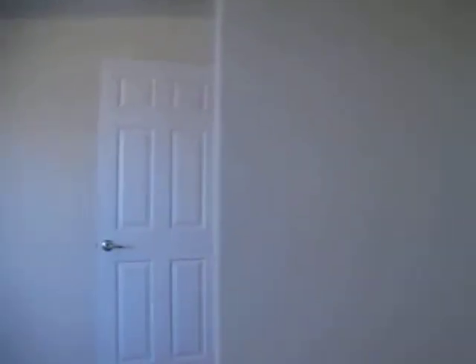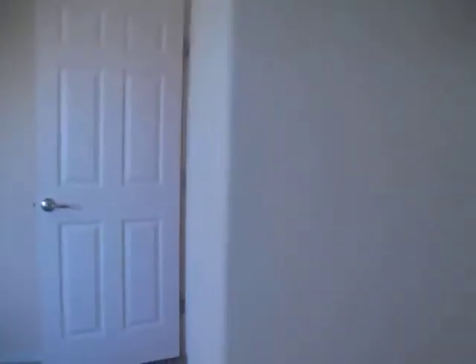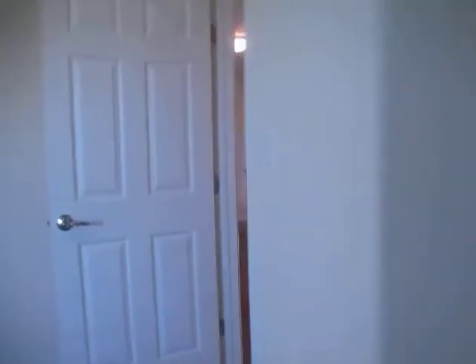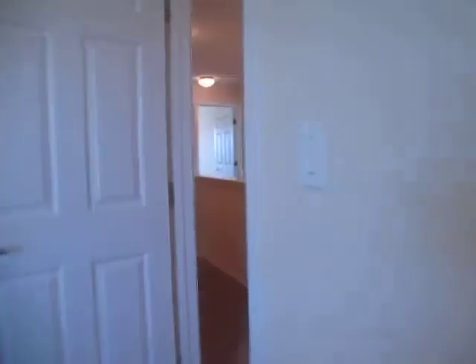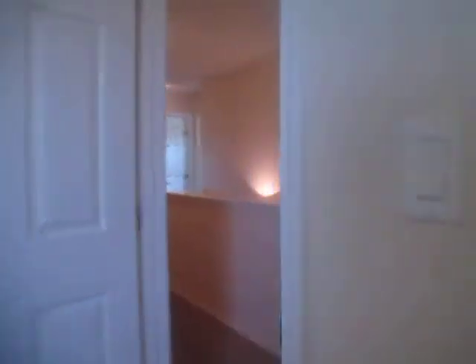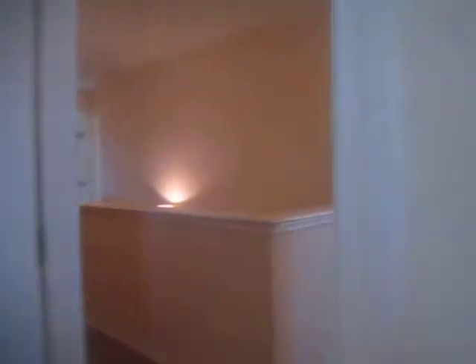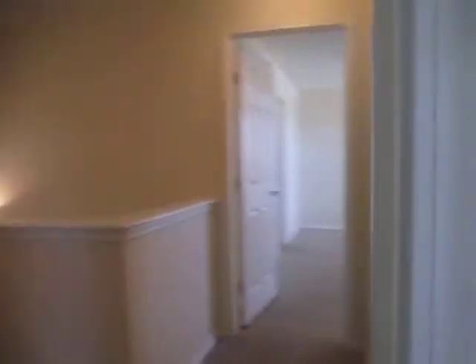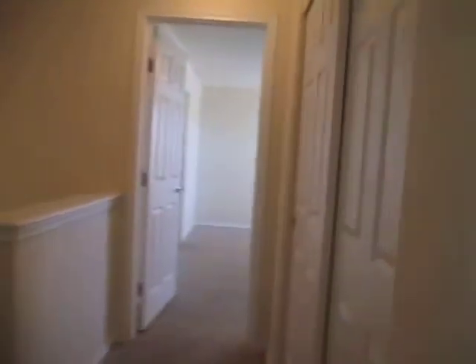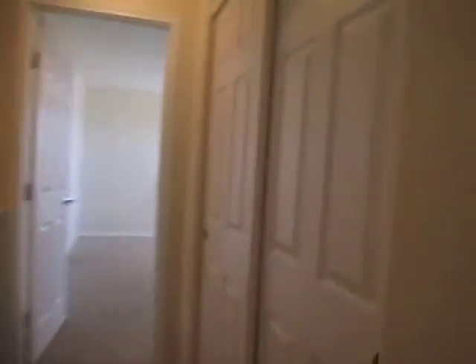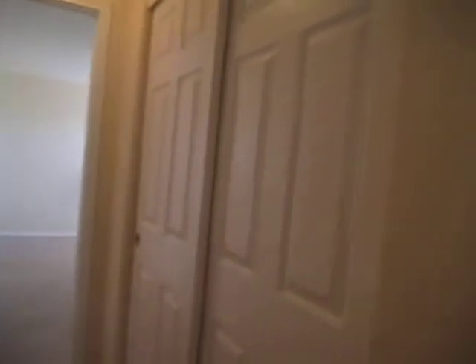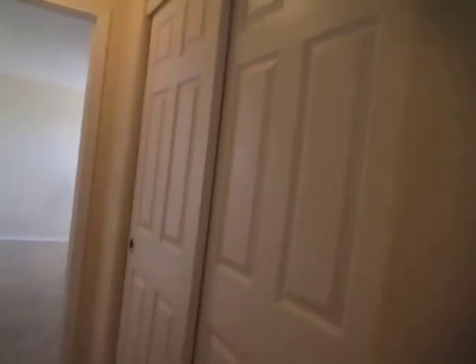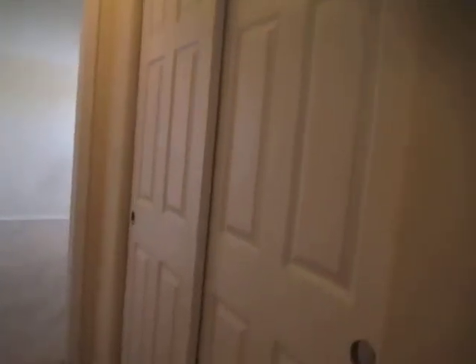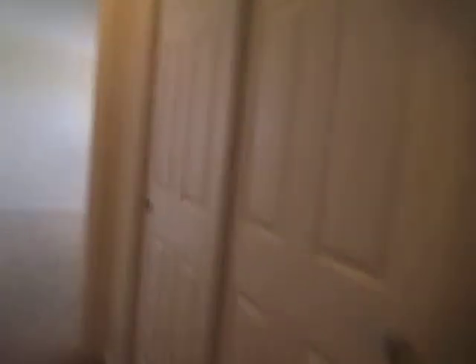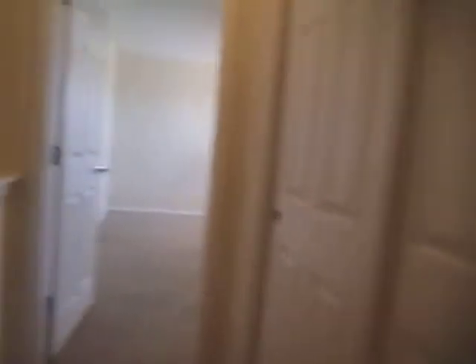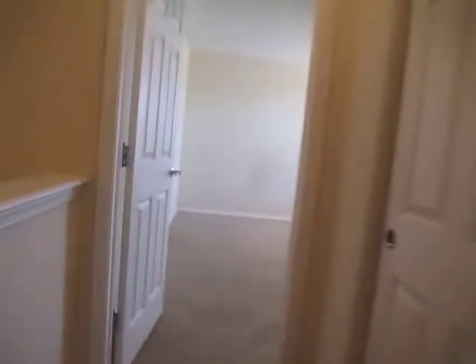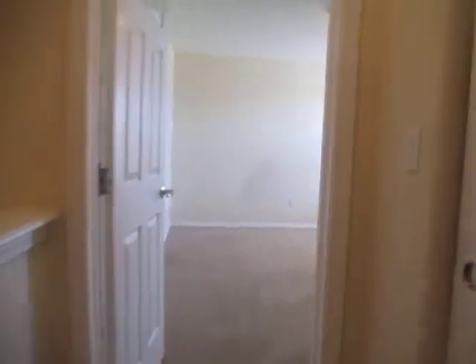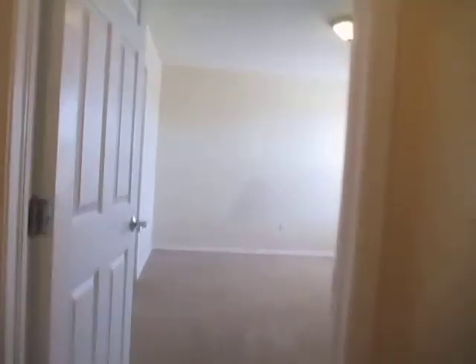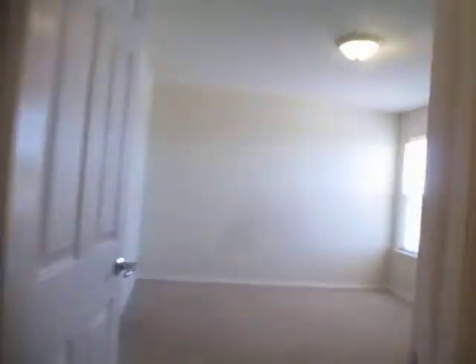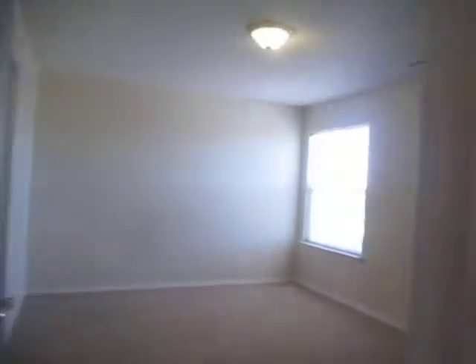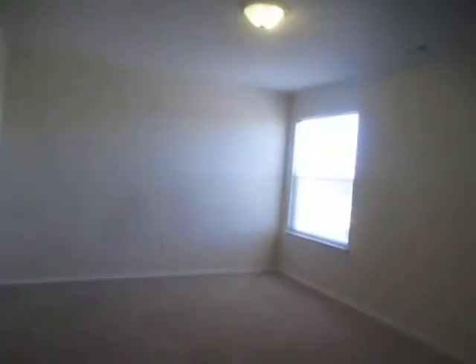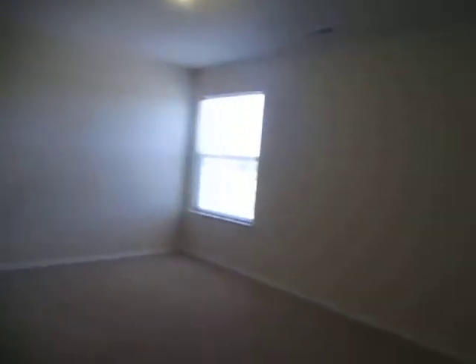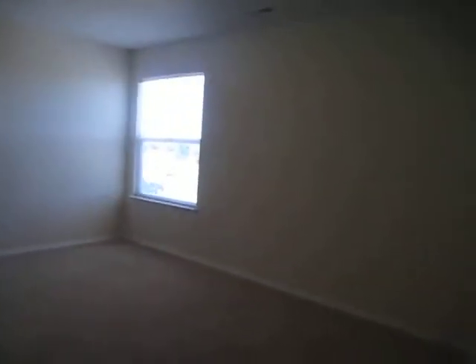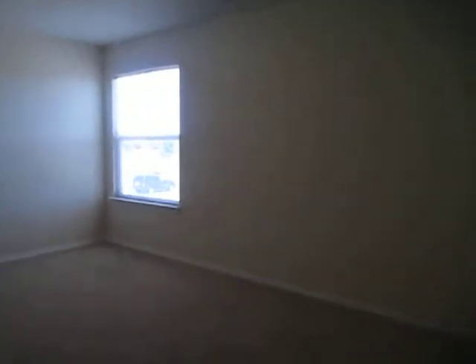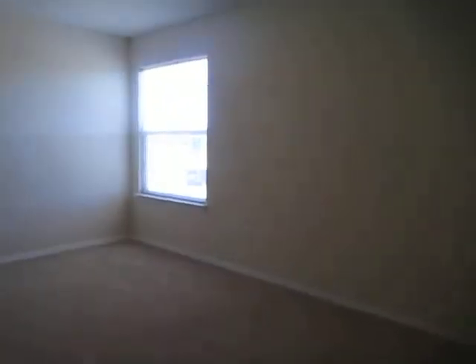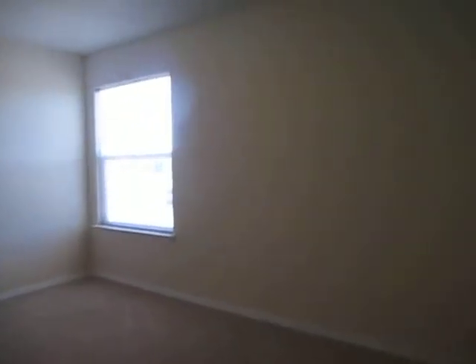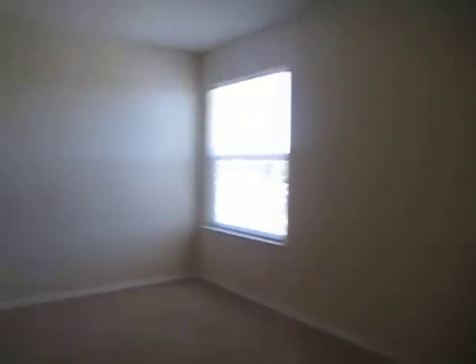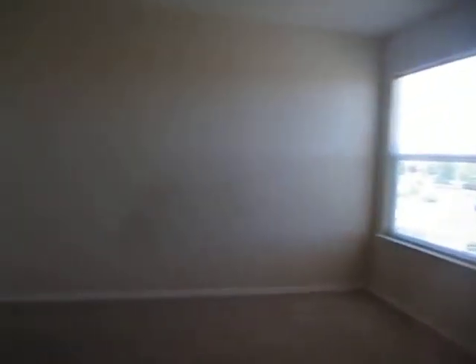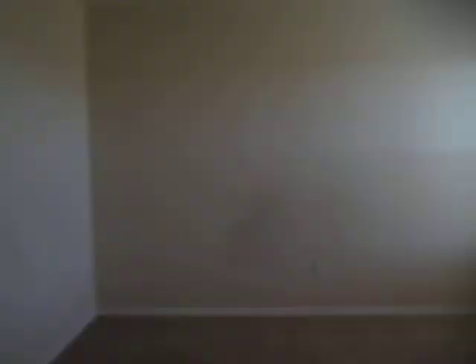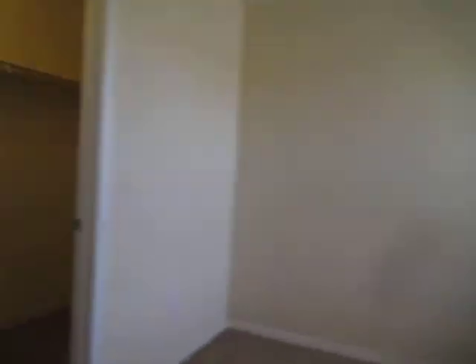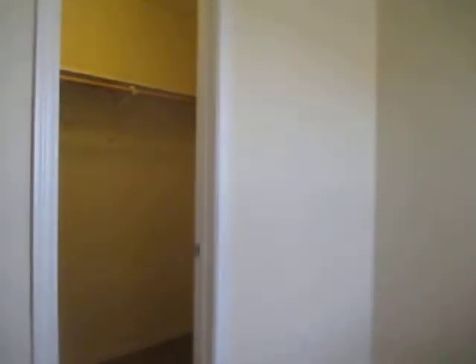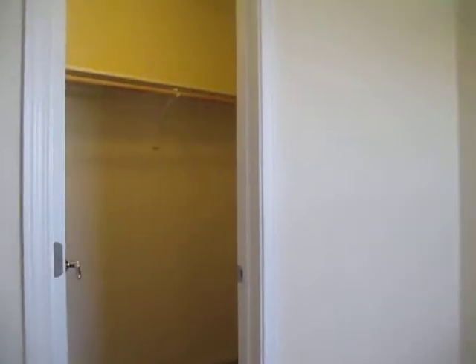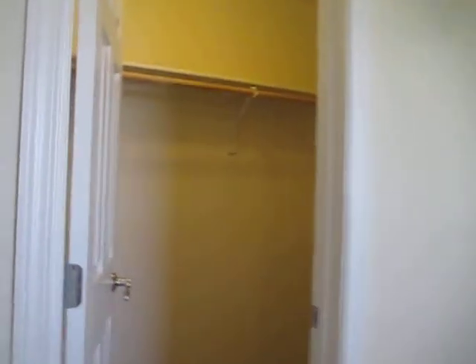And then the fourth bedroom — right here we've got a nice hall closet. And here is our fourth bedroom, also nicely sized, and also with a walk-in closet.